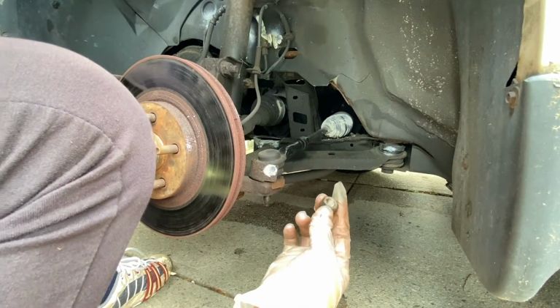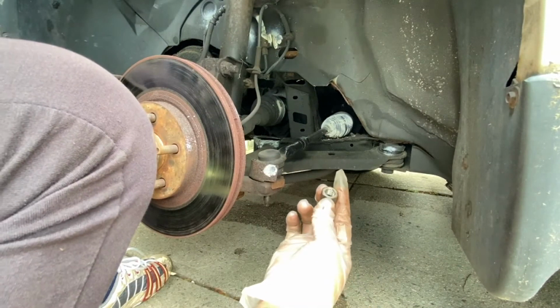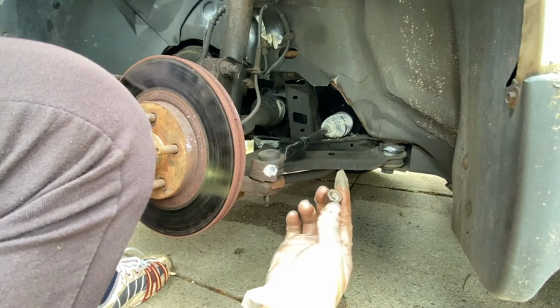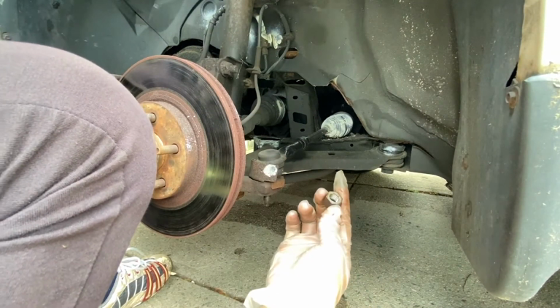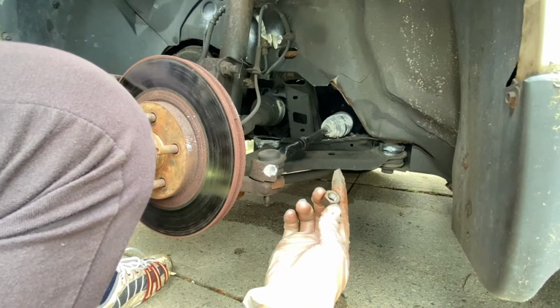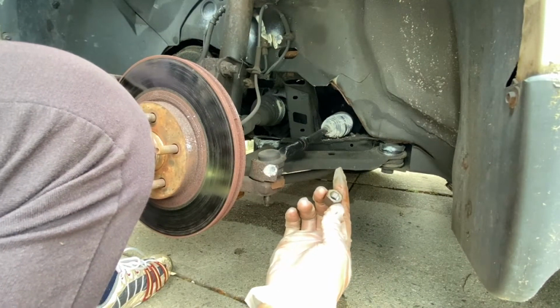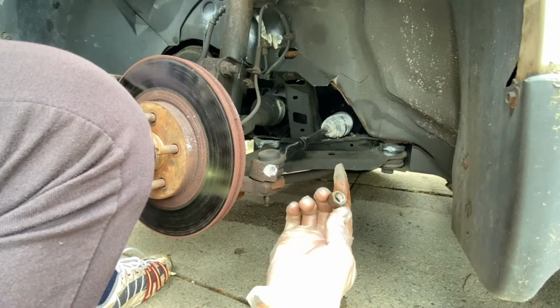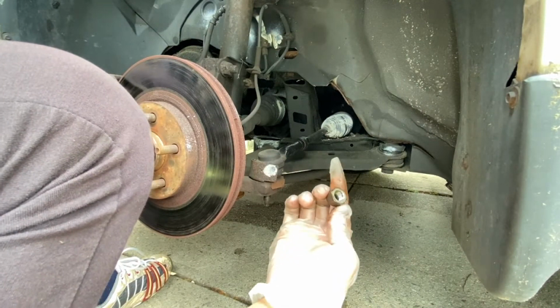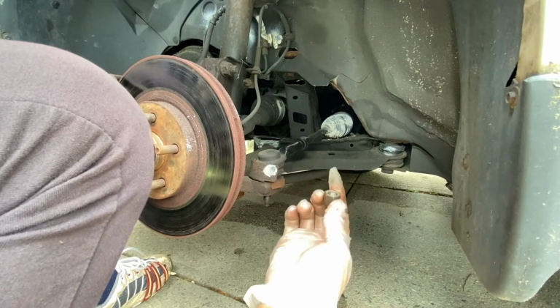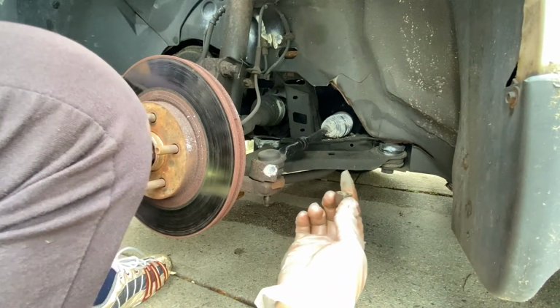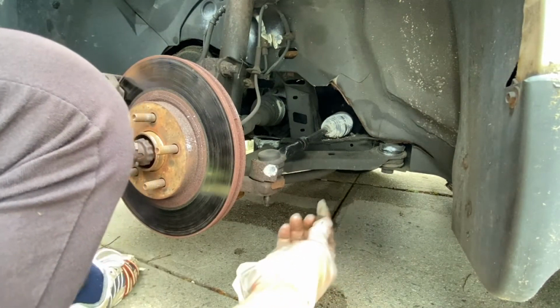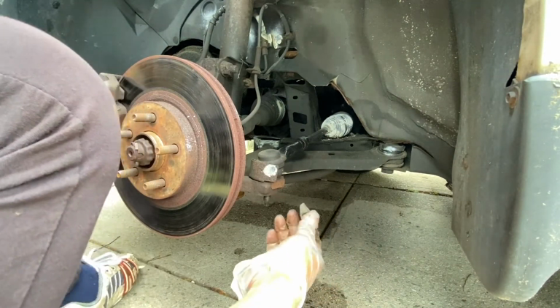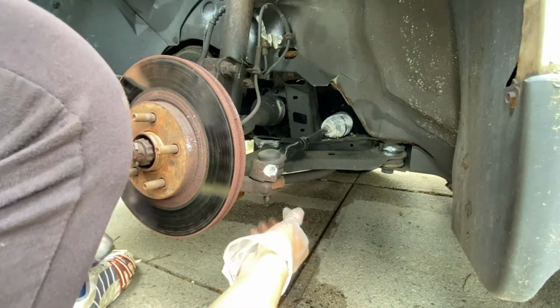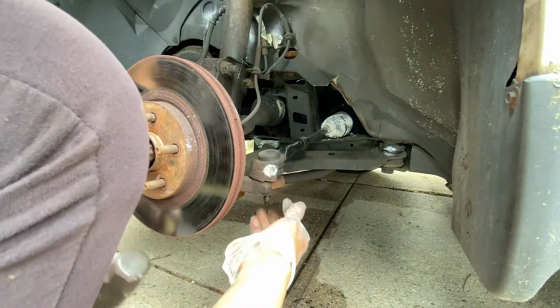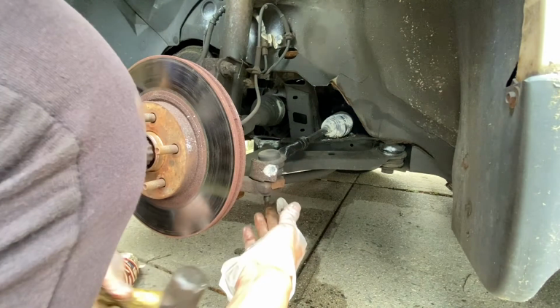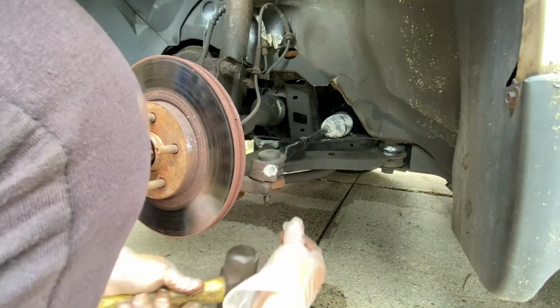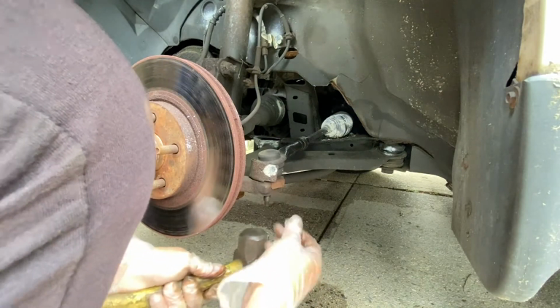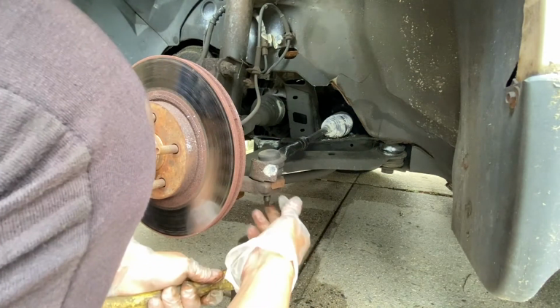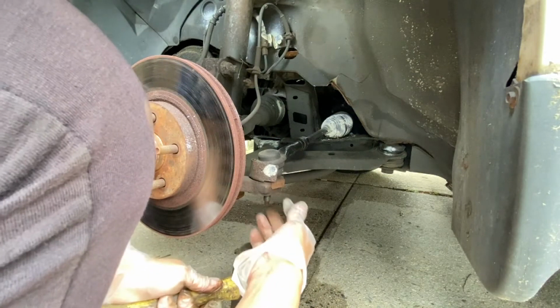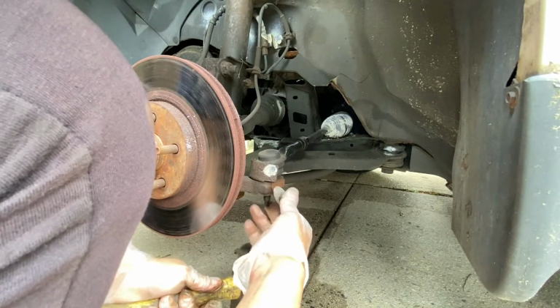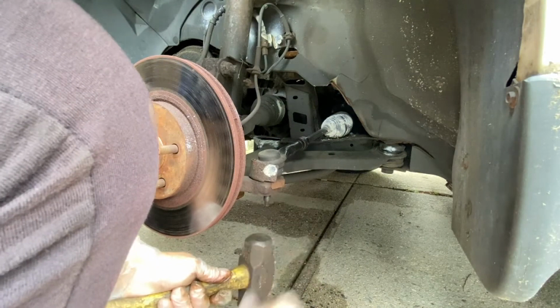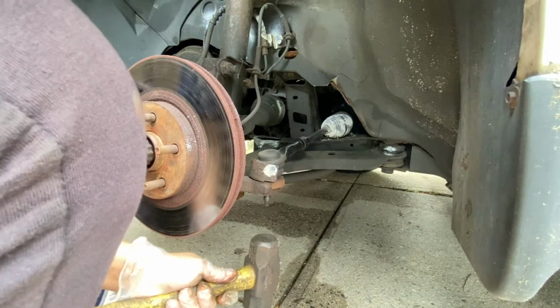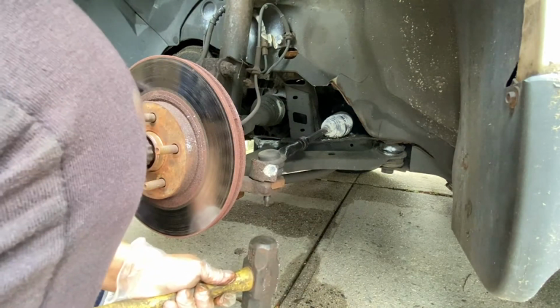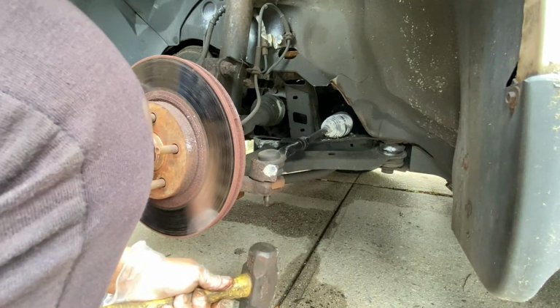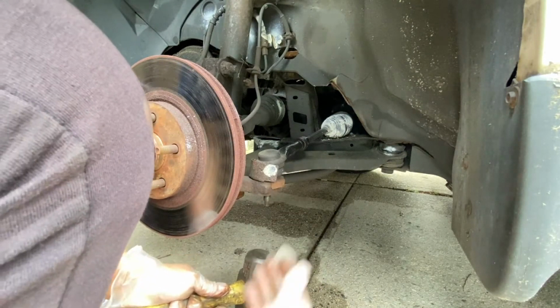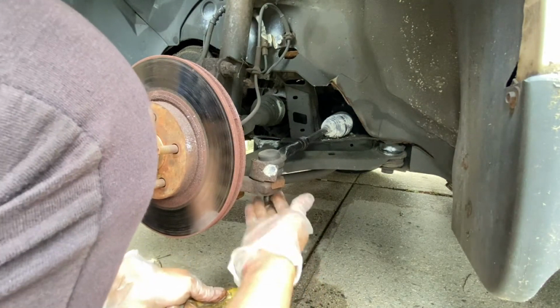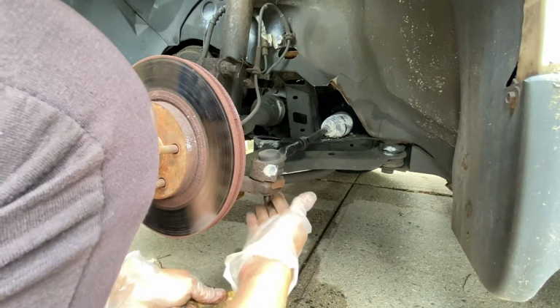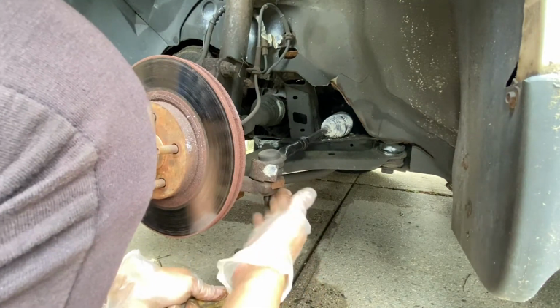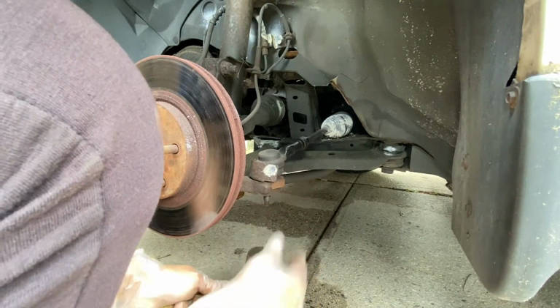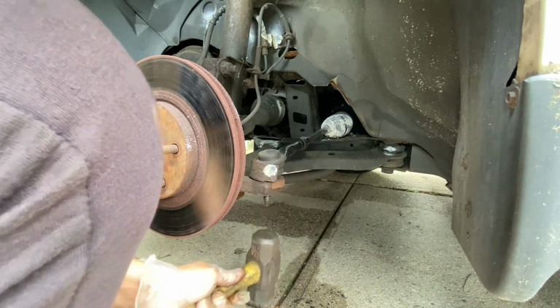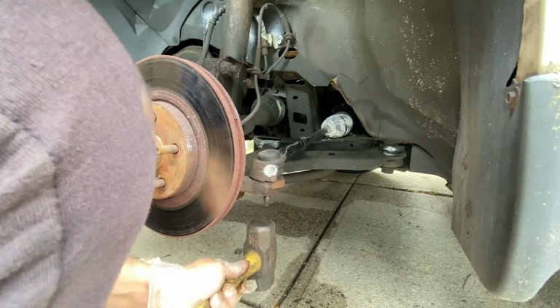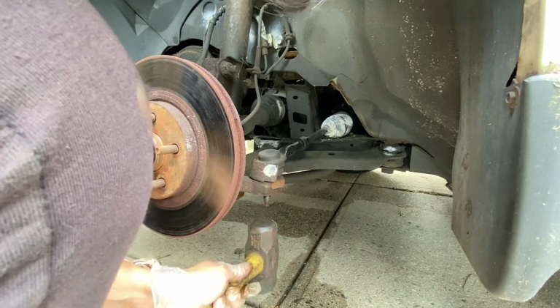With the outer tie rod end nut out, lightly or gently tap the outer tie rod end to take it out of the hub assembly.